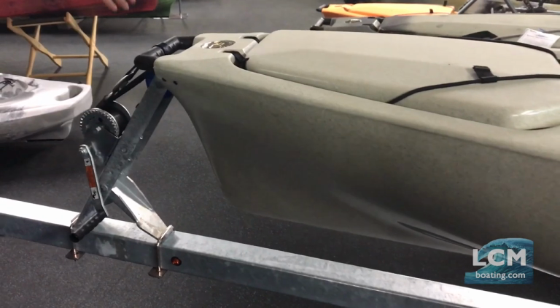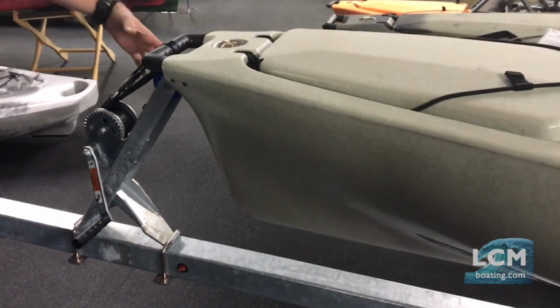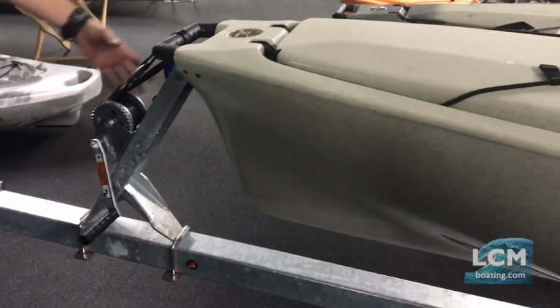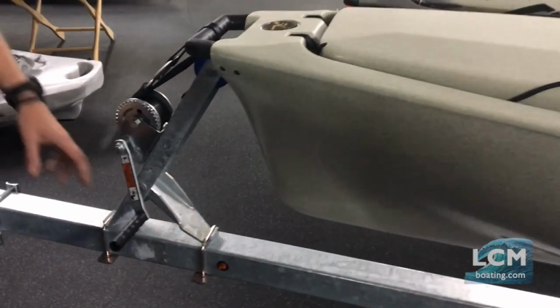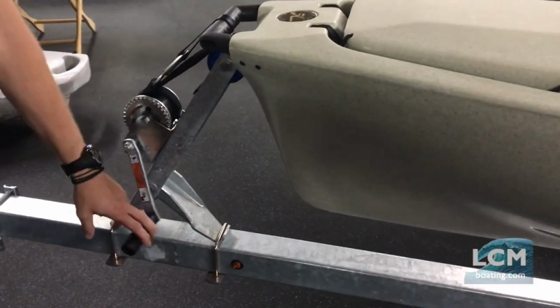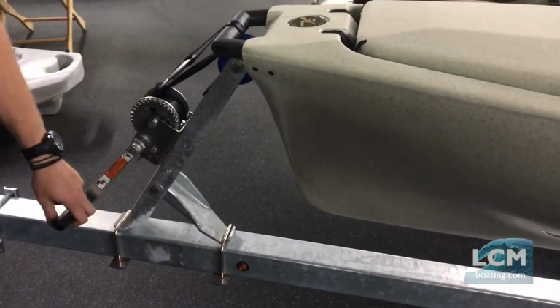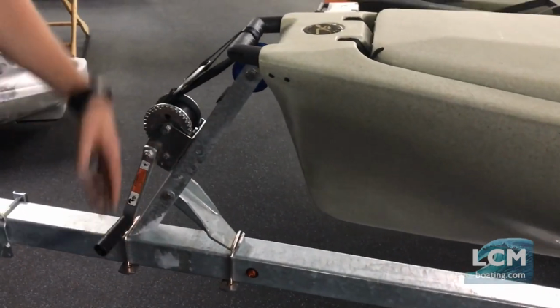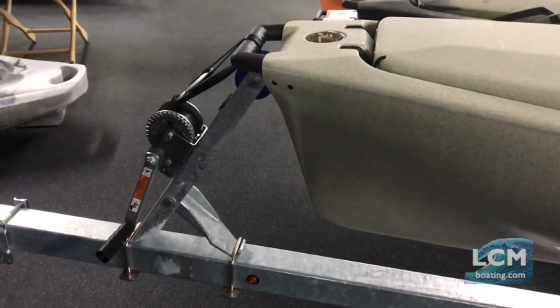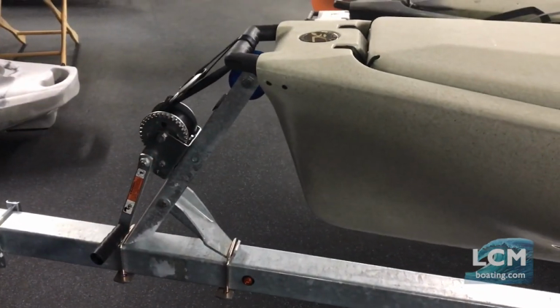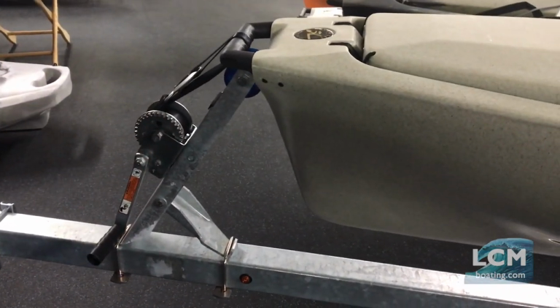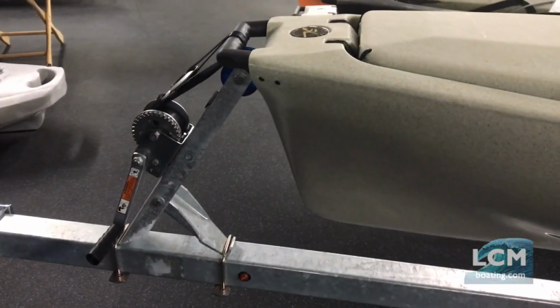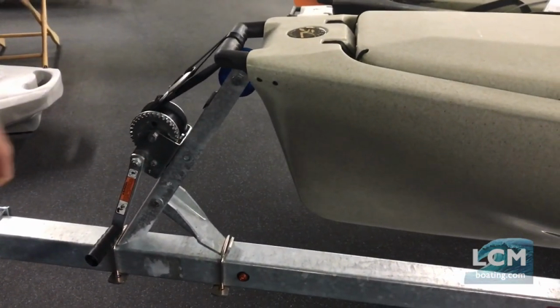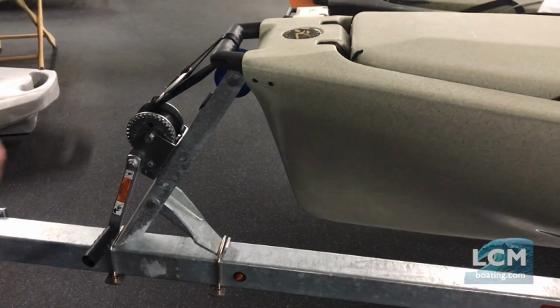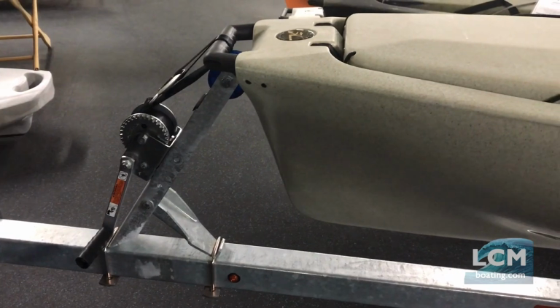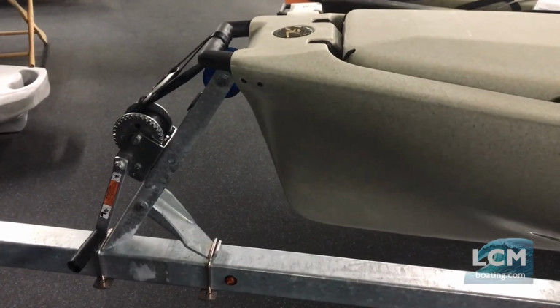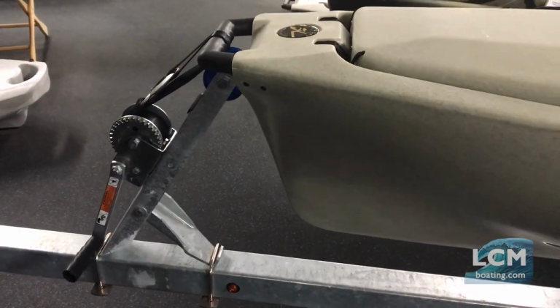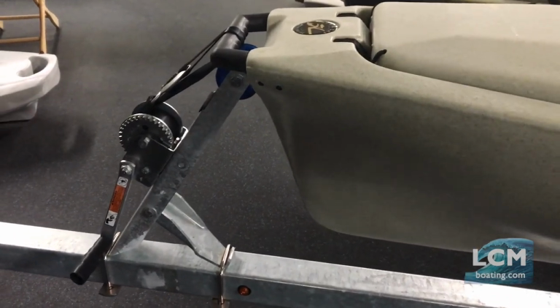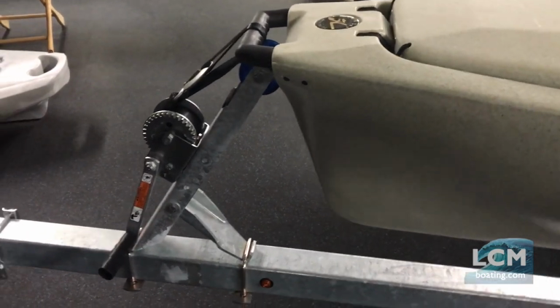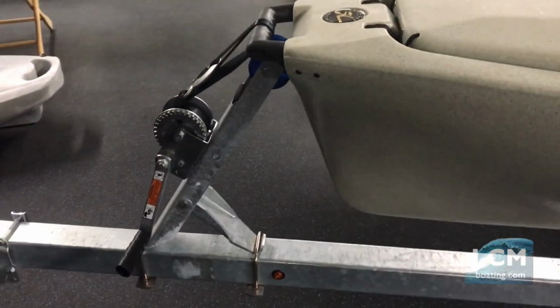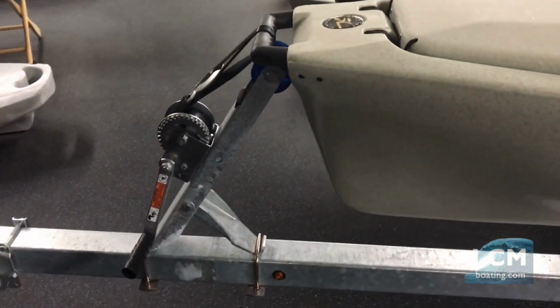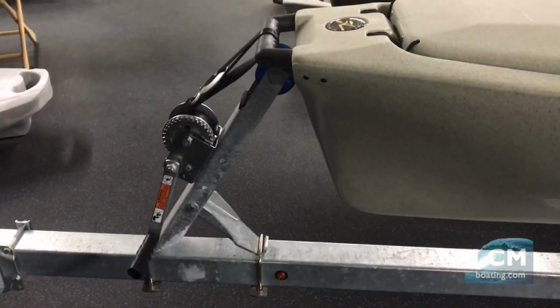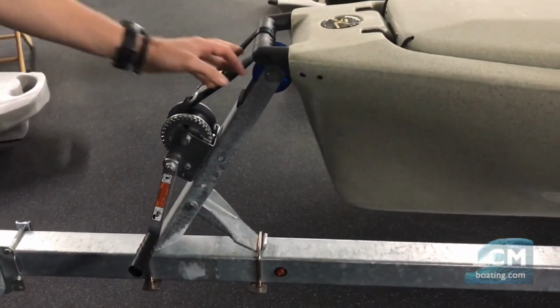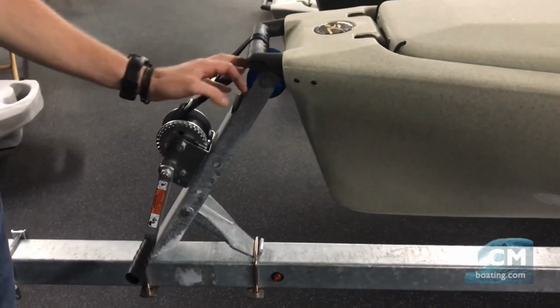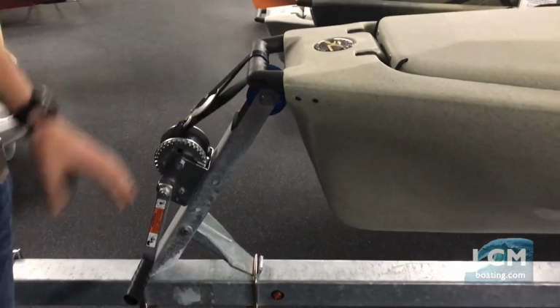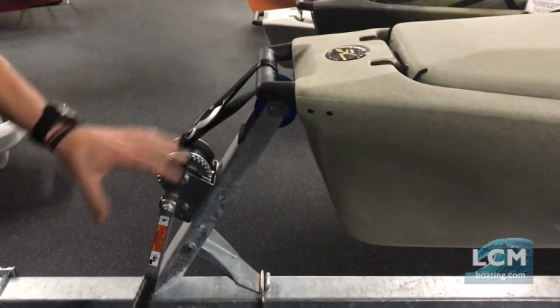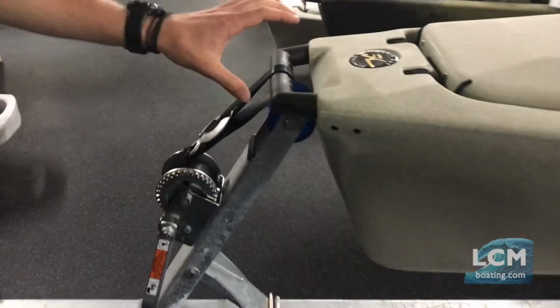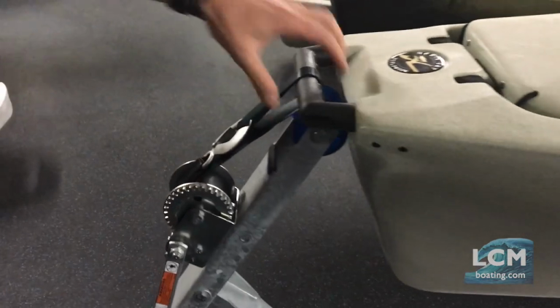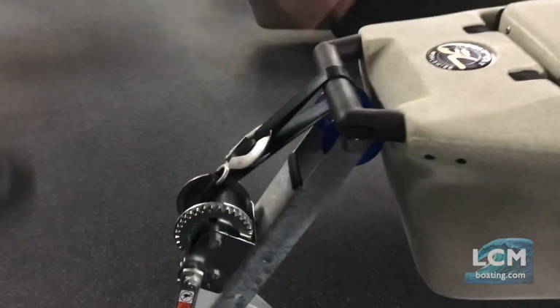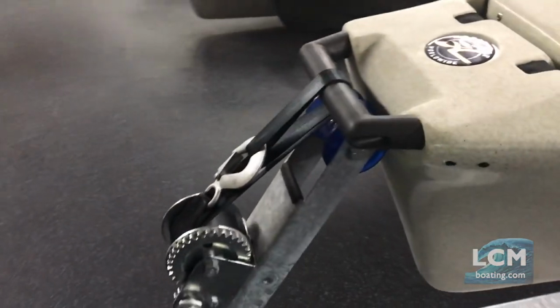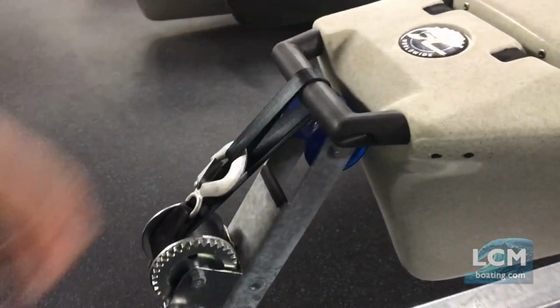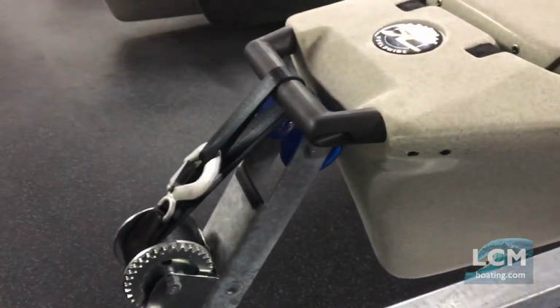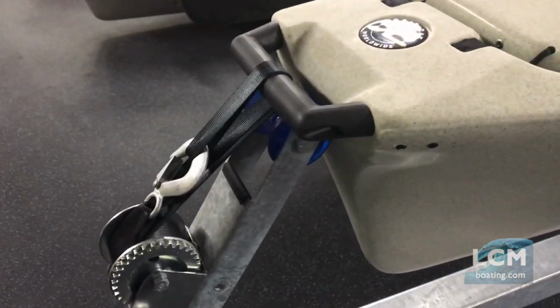On the front here, you can see that we have a winch that we can use to winch the boat up the cradles and bring it onto the trailer as well. And there's a nice roller here — this is all adjusted to fit this boat, so when it bumps up against the roller, you're all done.